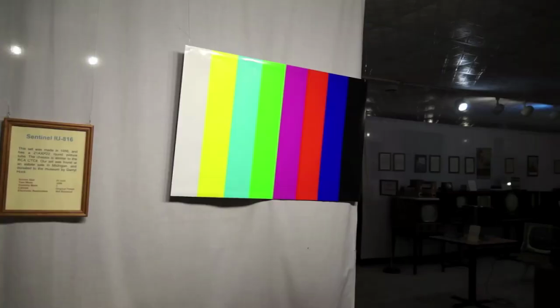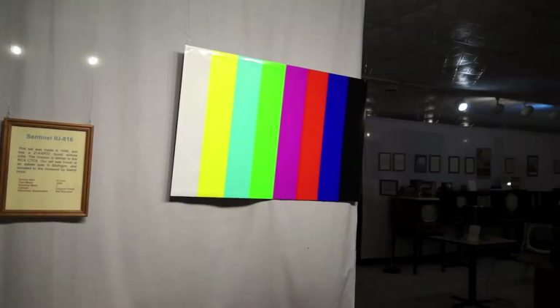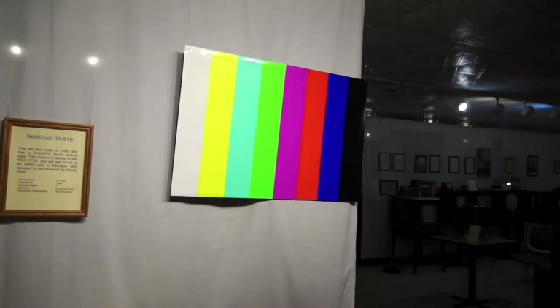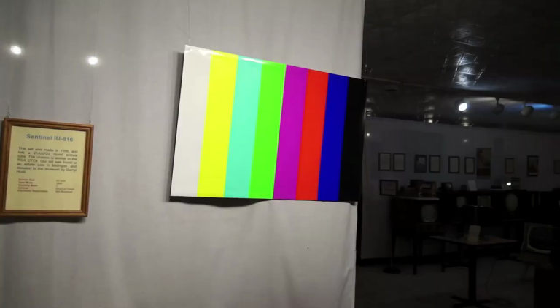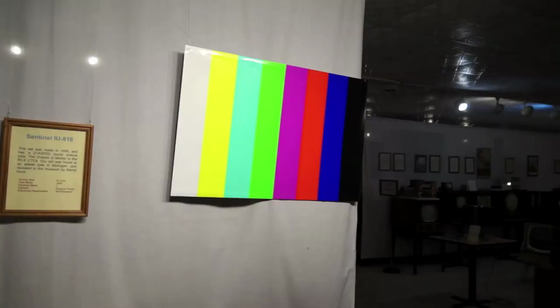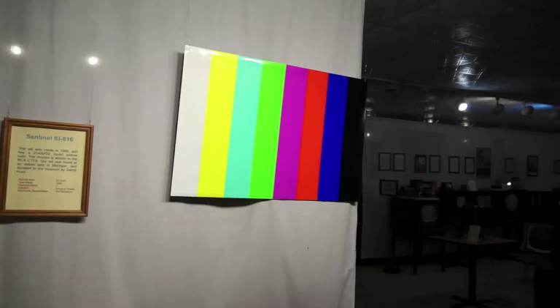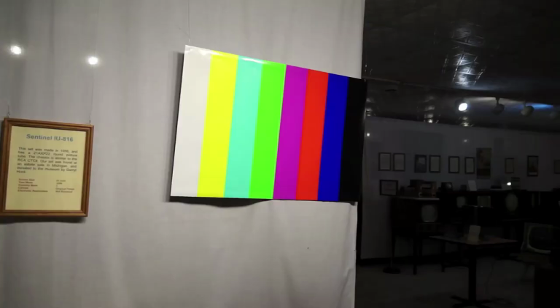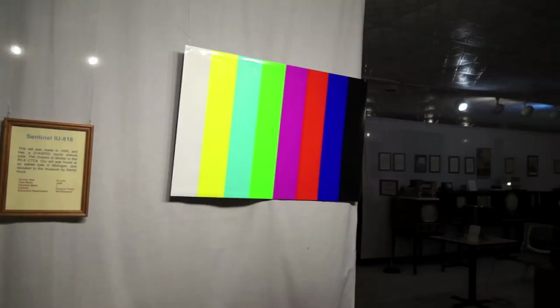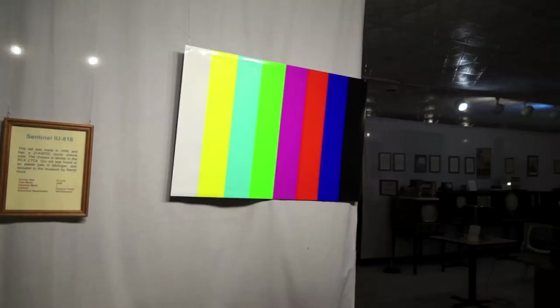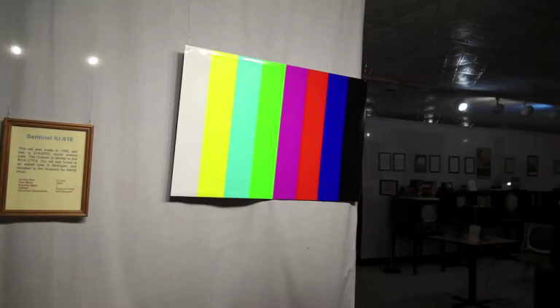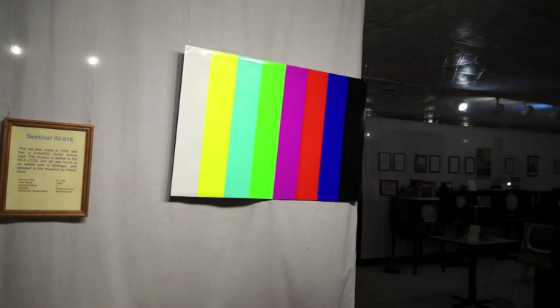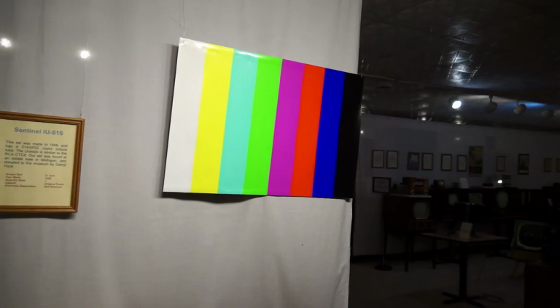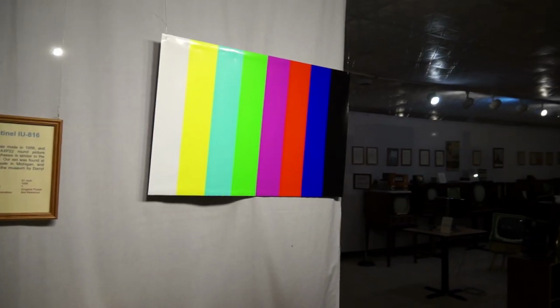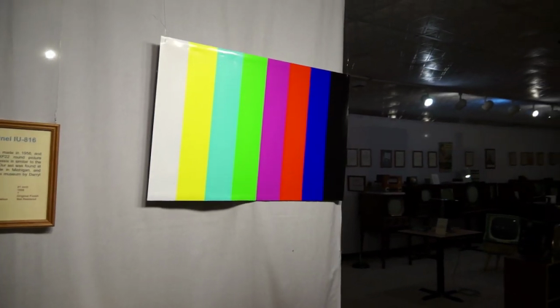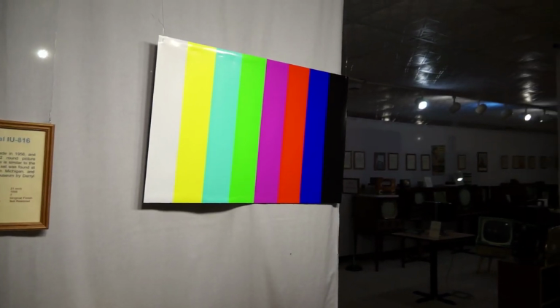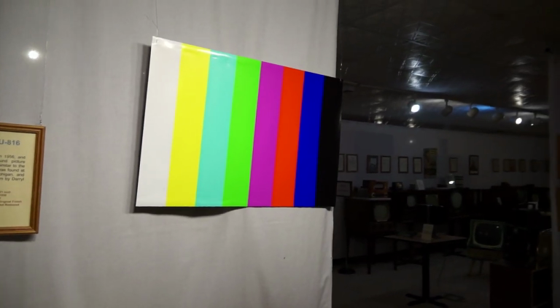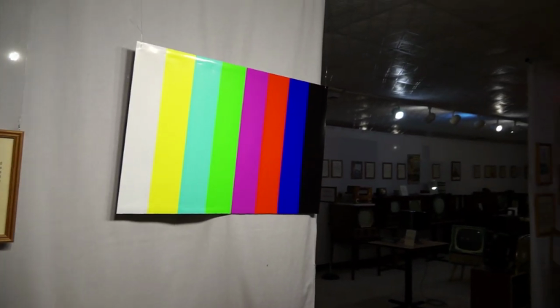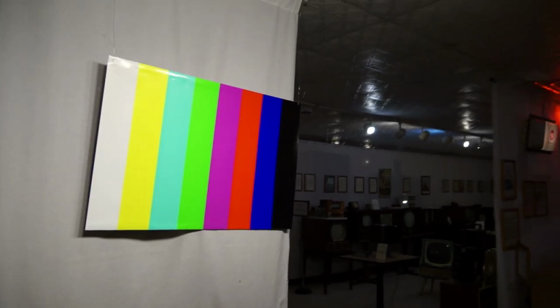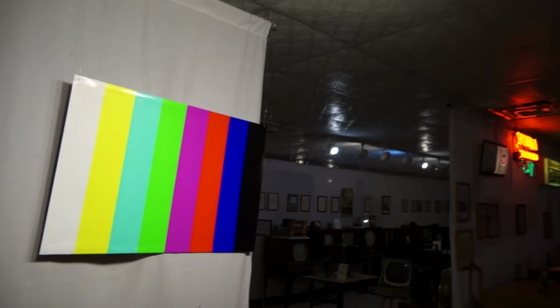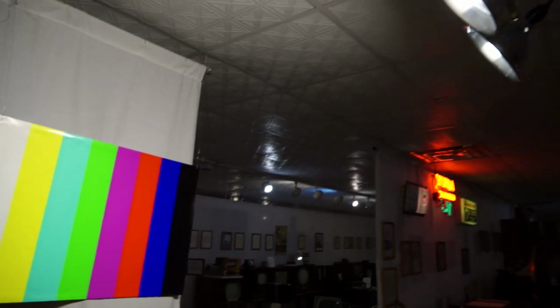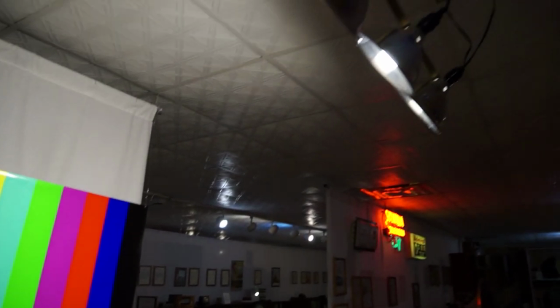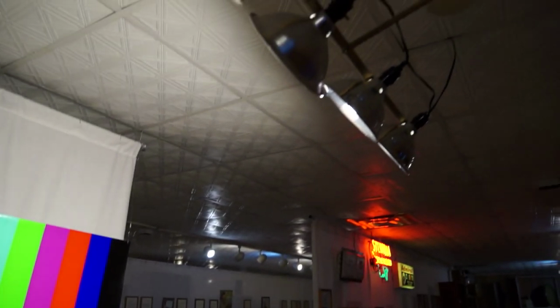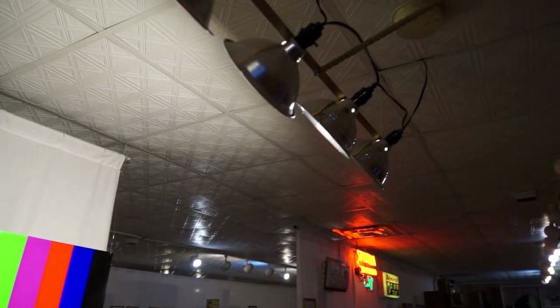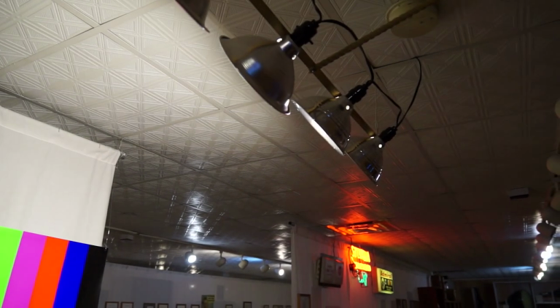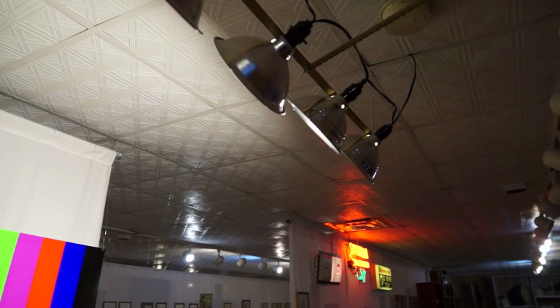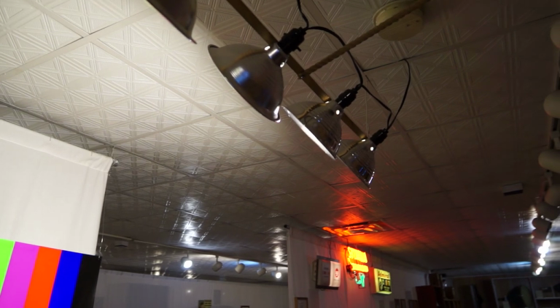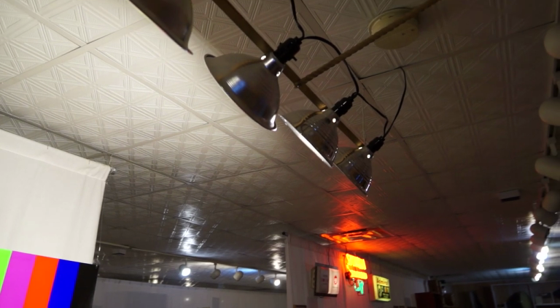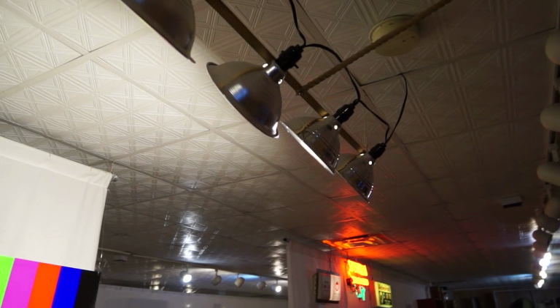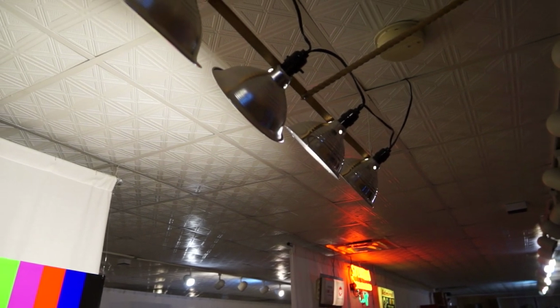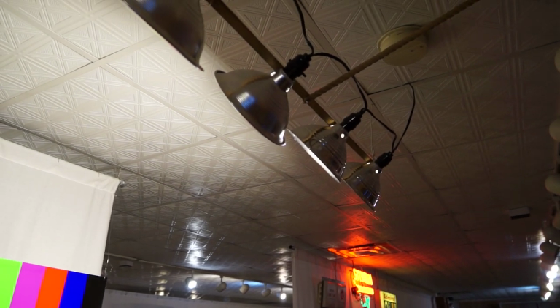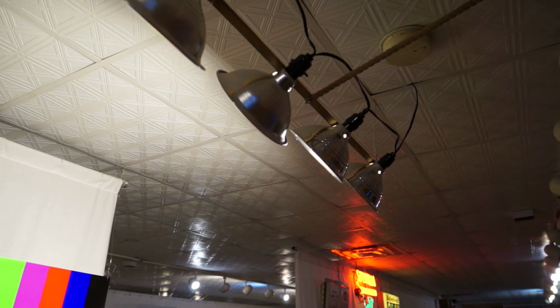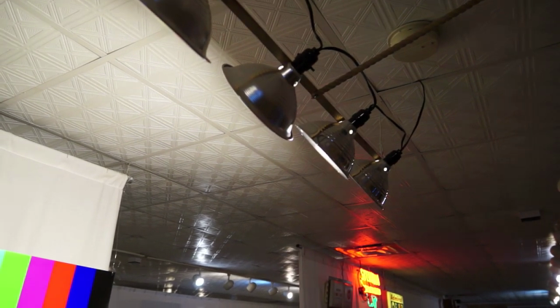The background is a color bar pattern and it's illuminated by a series of fluorescent lights of the proper color temperature.